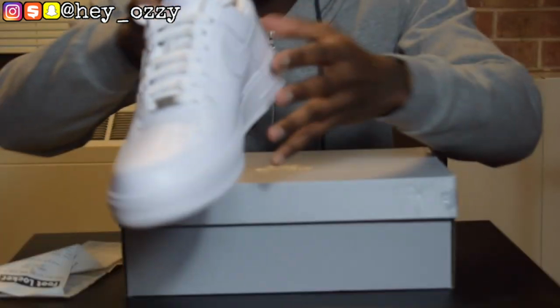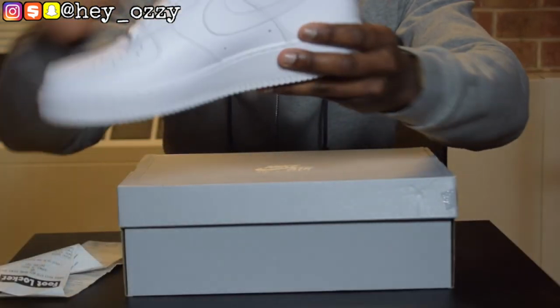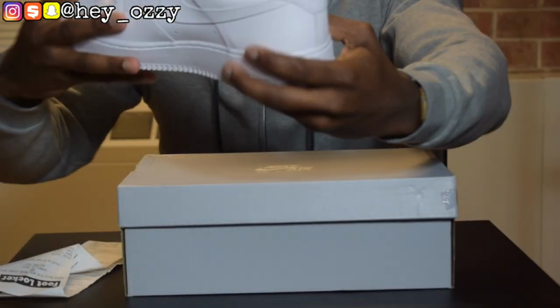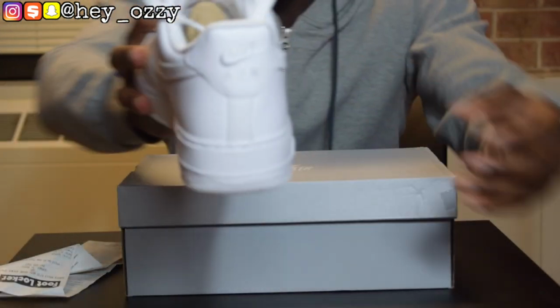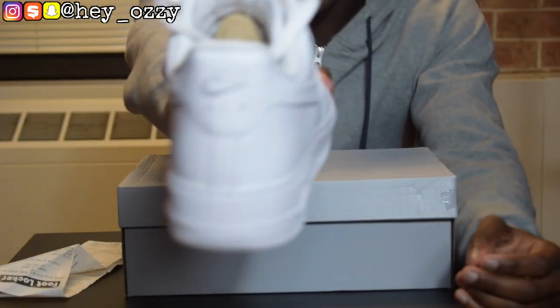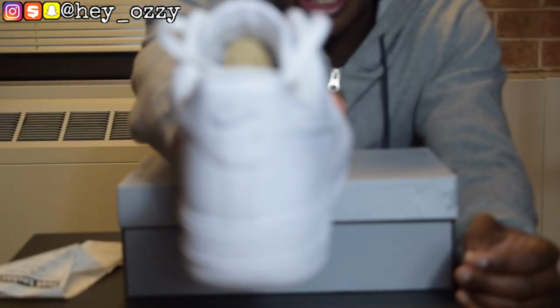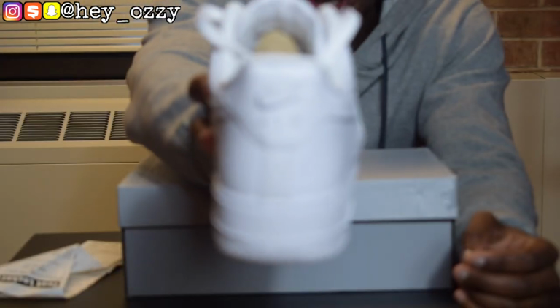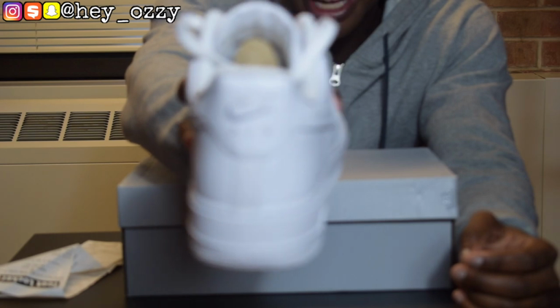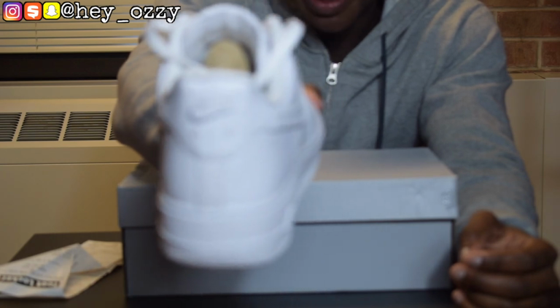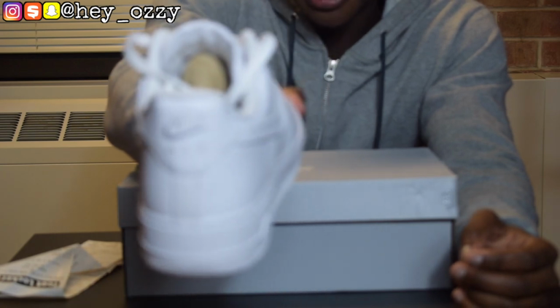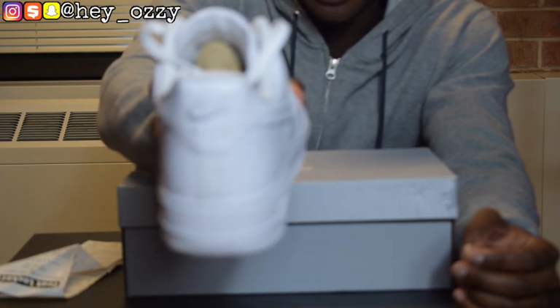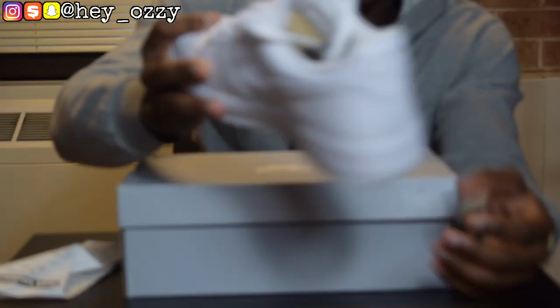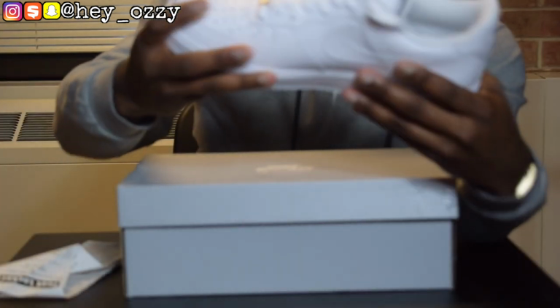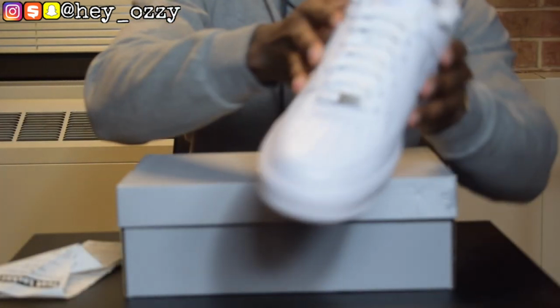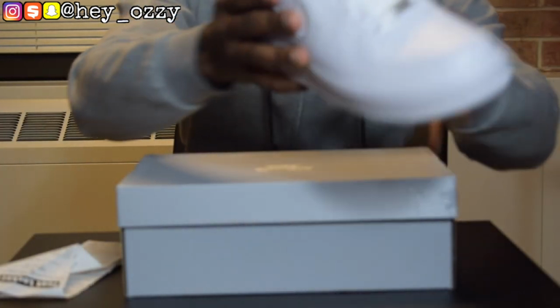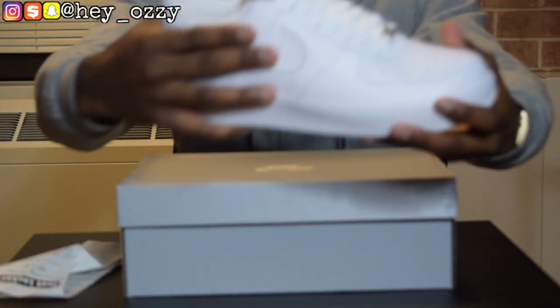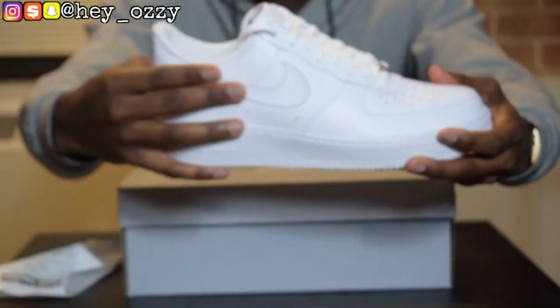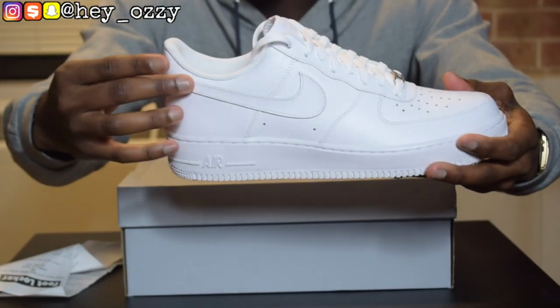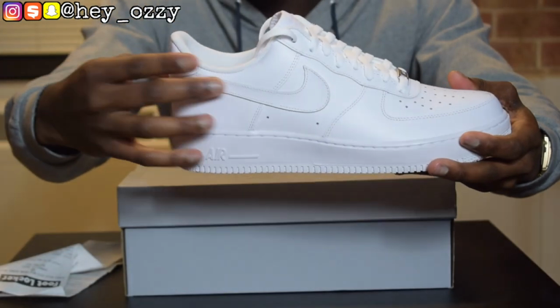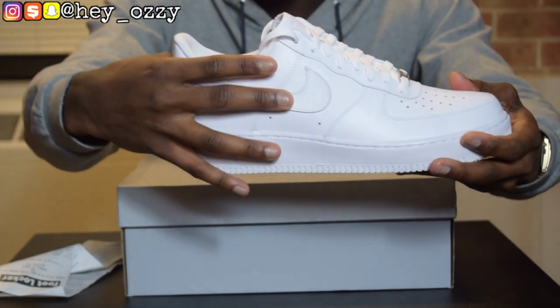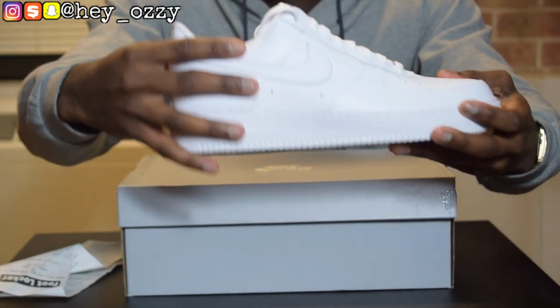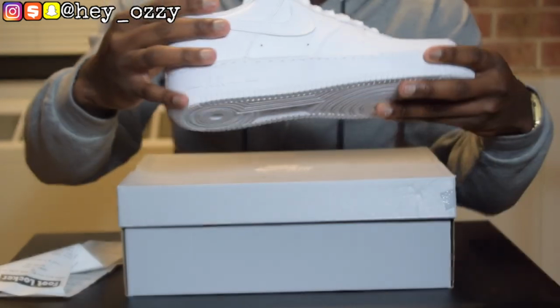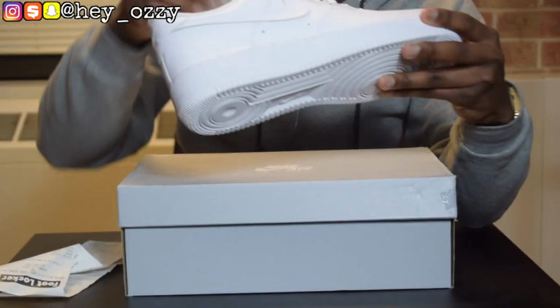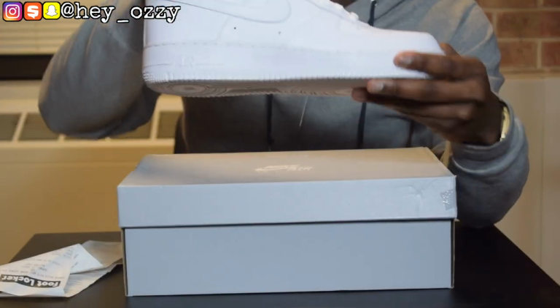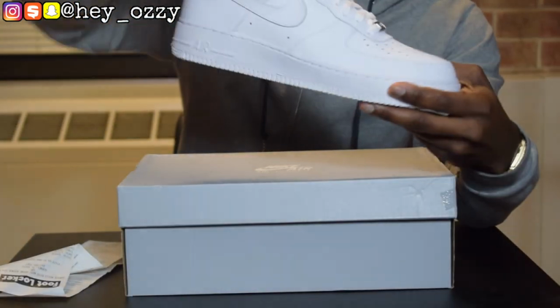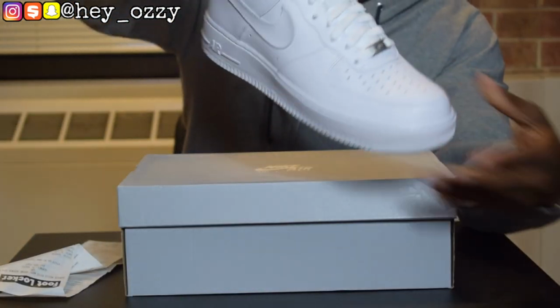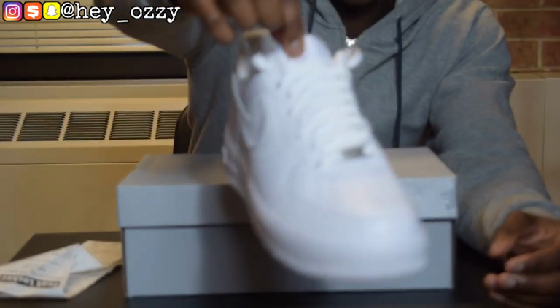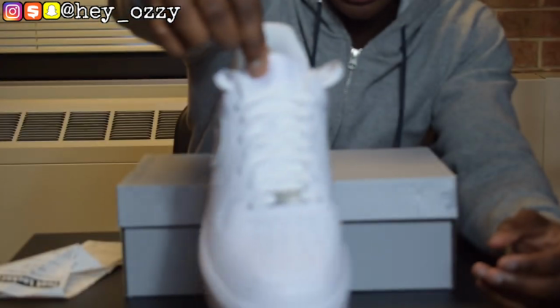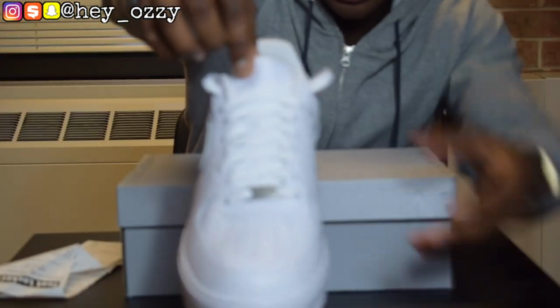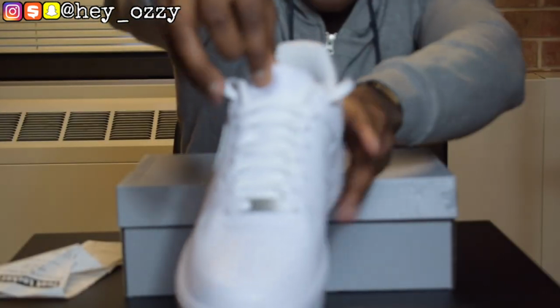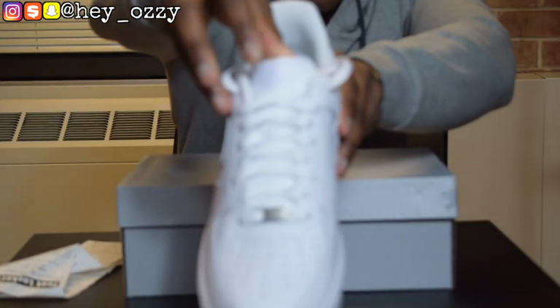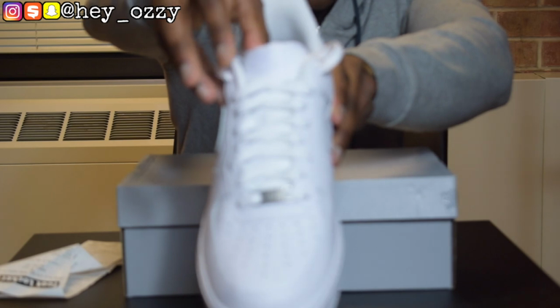It has the Nike Air stitched on the back — beautiful. And that smooth leather on the swoosh. Clean. And of course, same Nike Air on the tongue. Perfect.